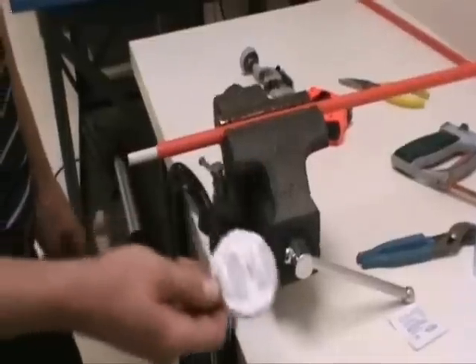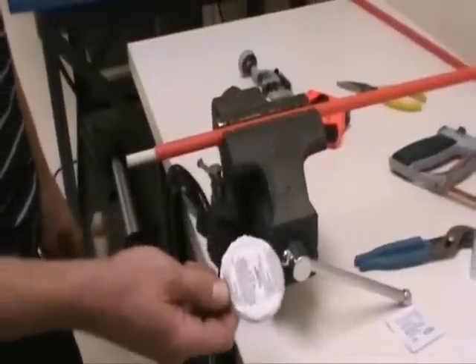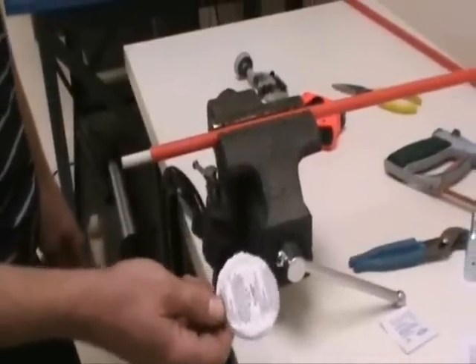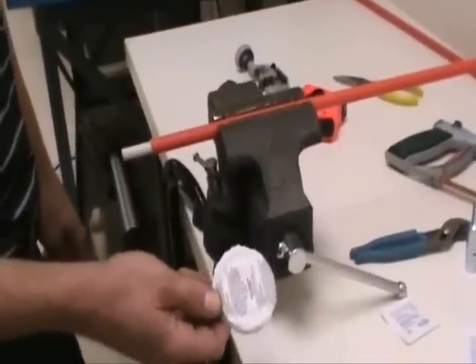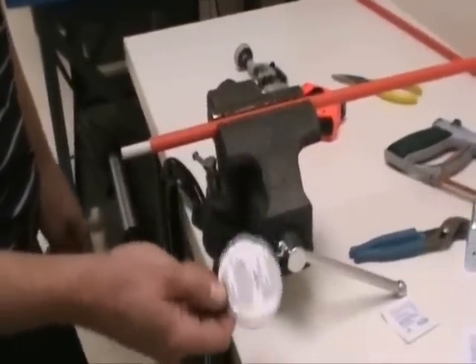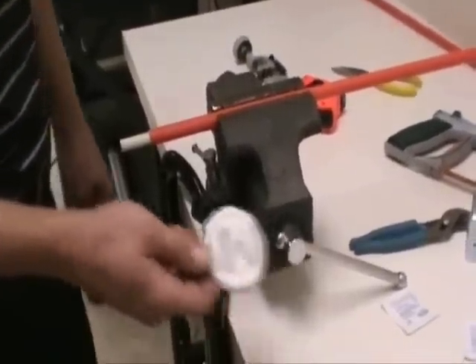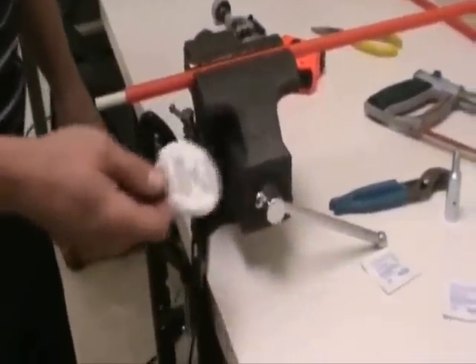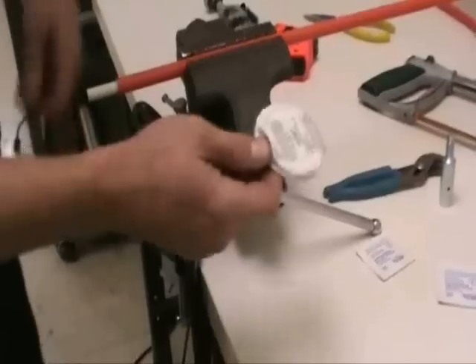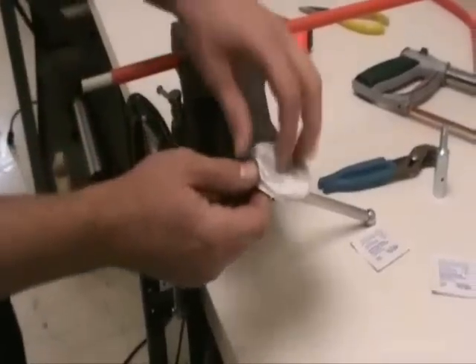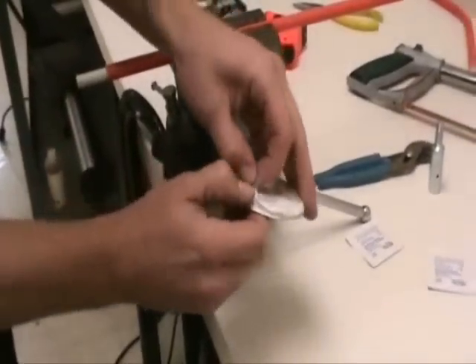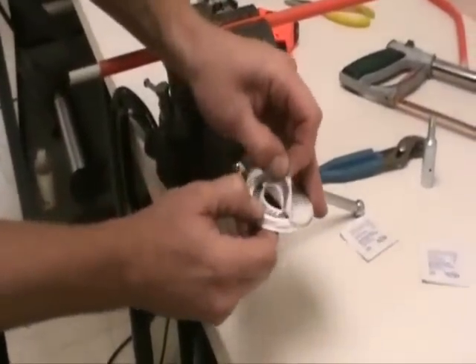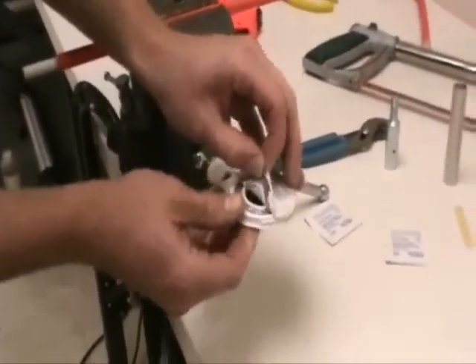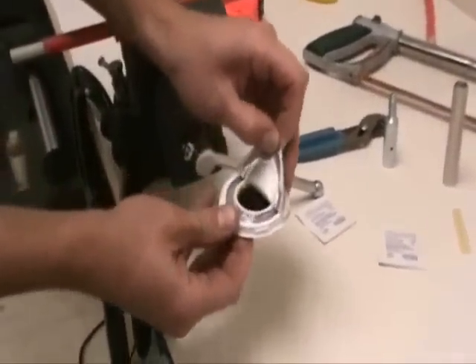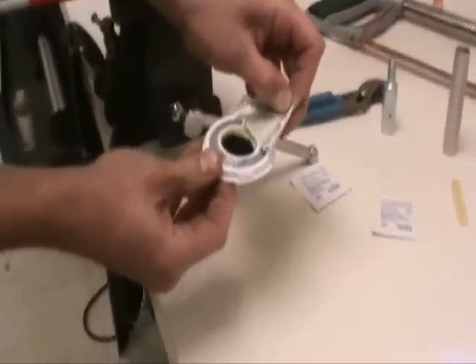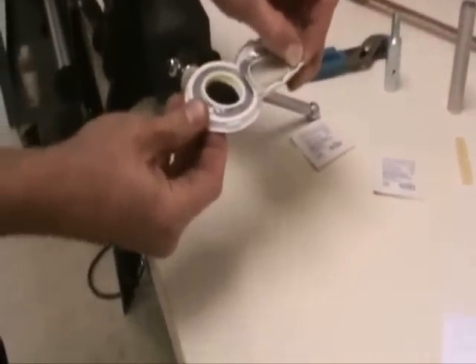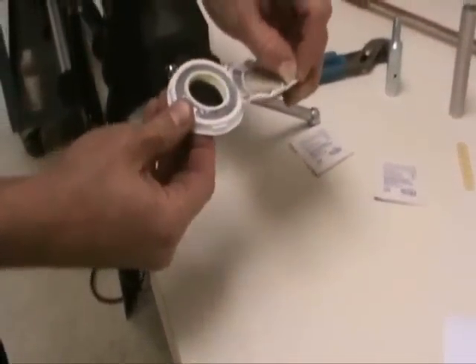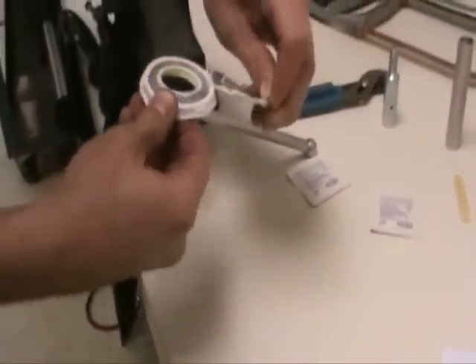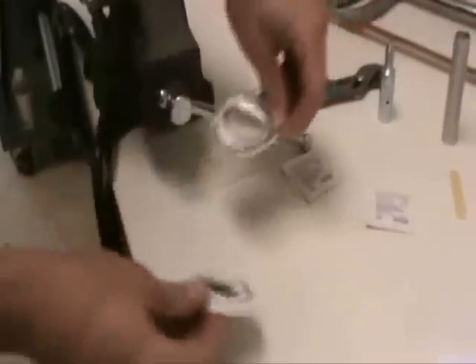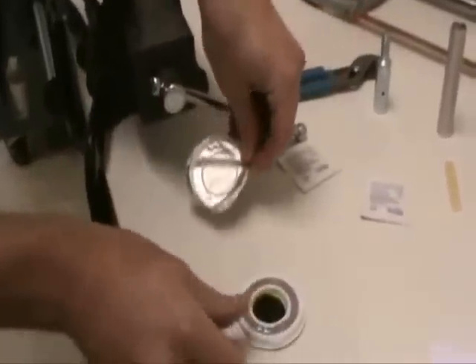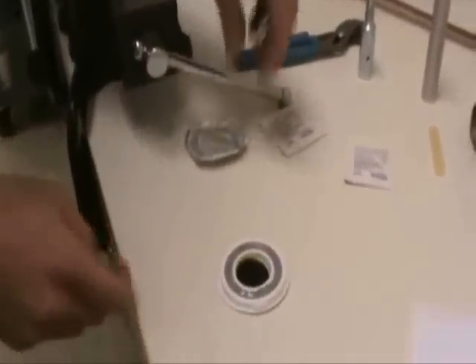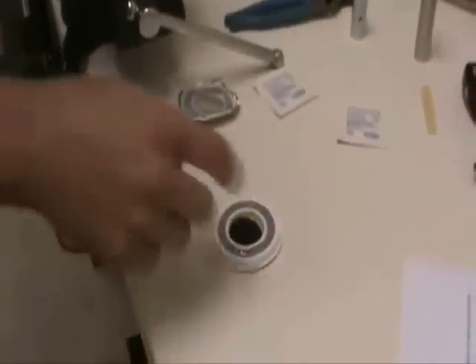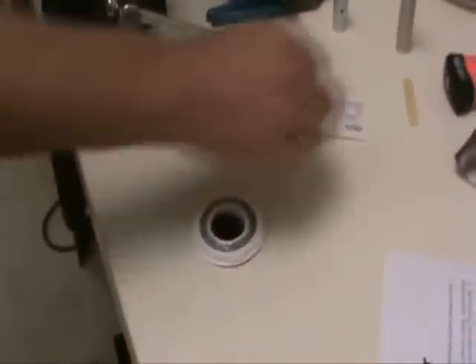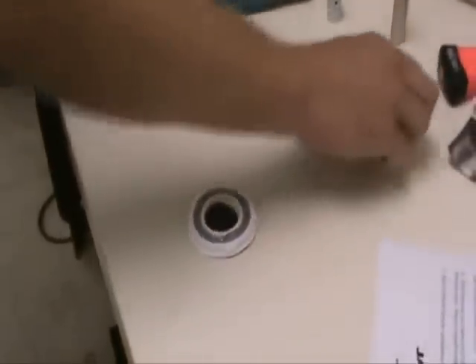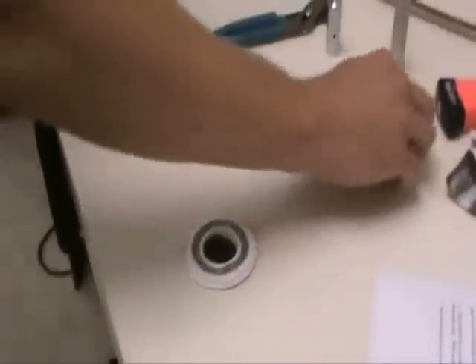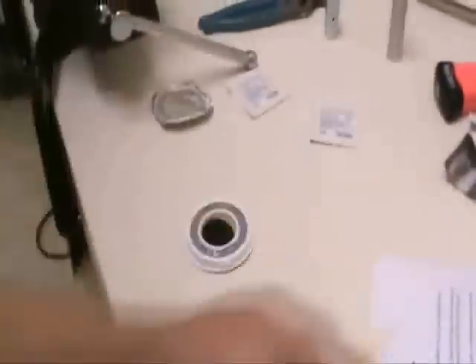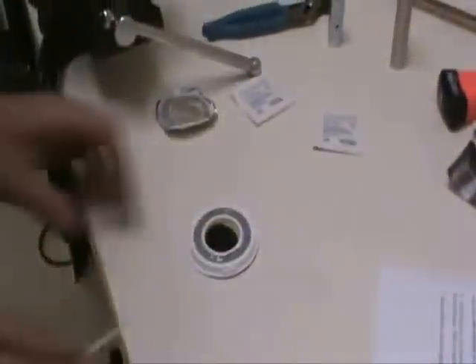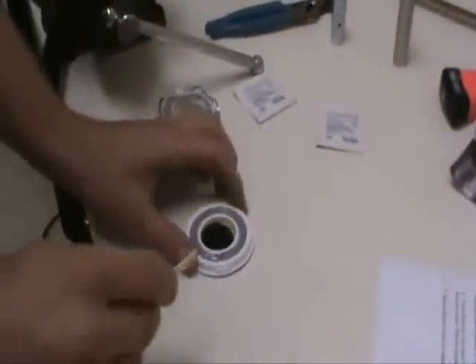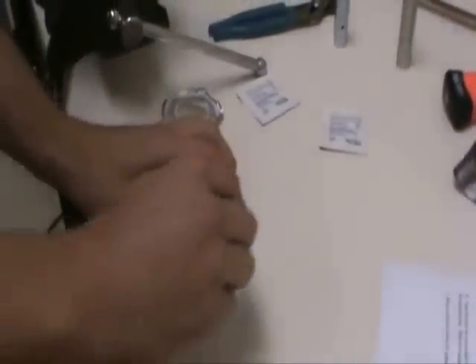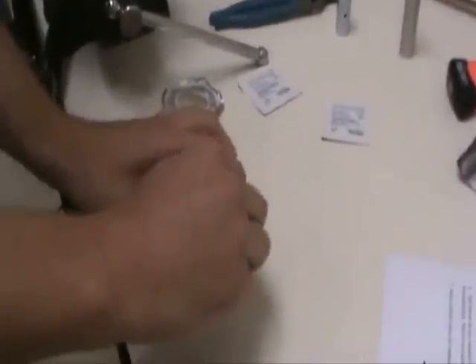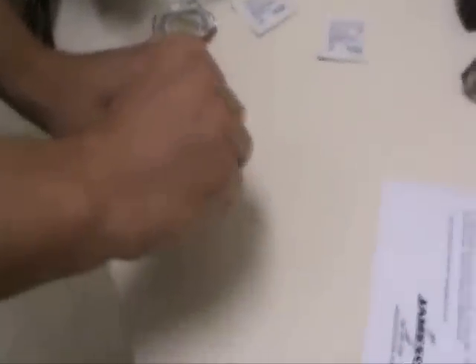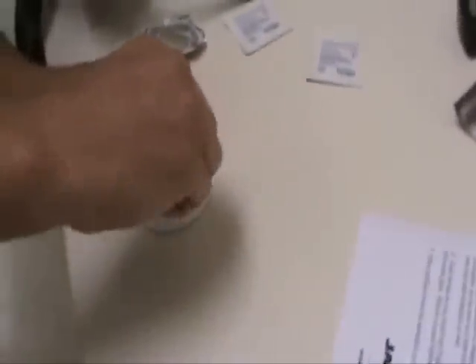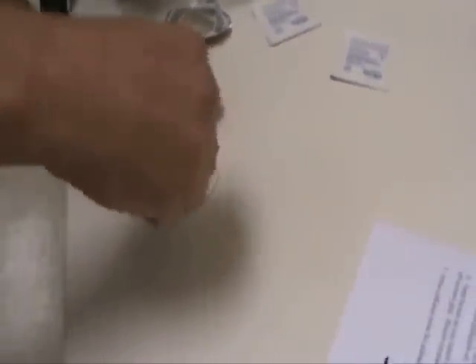You want to prepare the adhesive for applying it on the ferrule. This is a two-part epoxy; it has to be mixed completely and thoroughly. You should only use this once — it's only good for one splice or one end ferrule attachment.